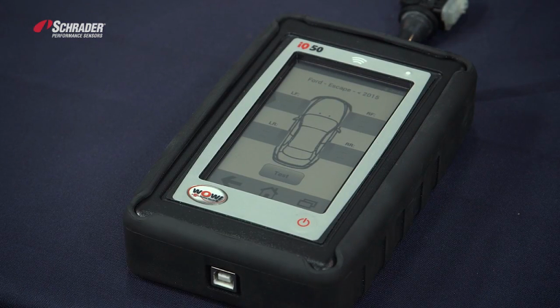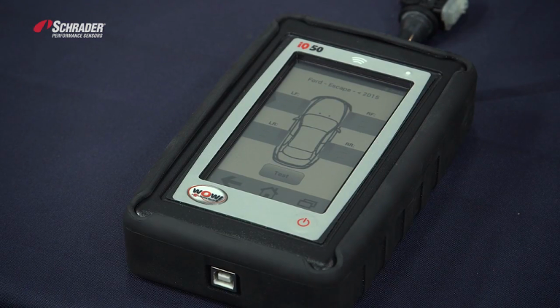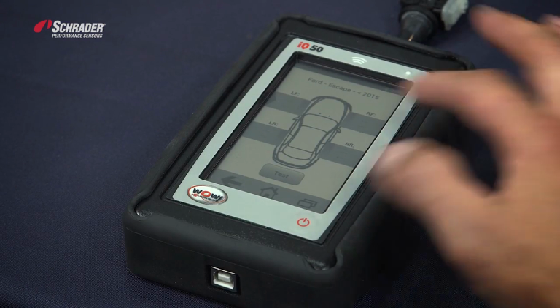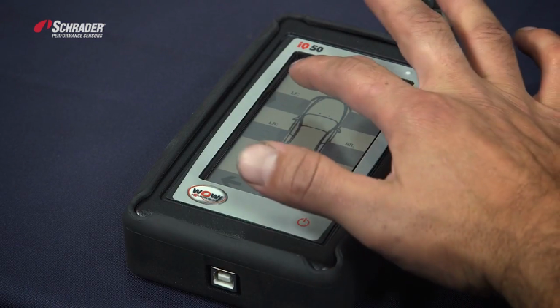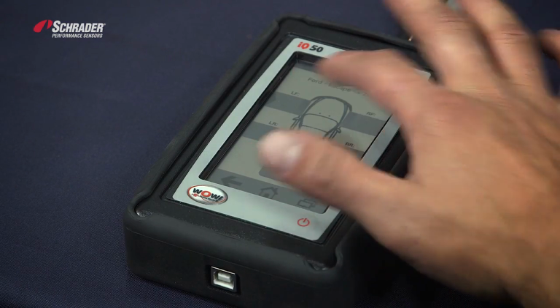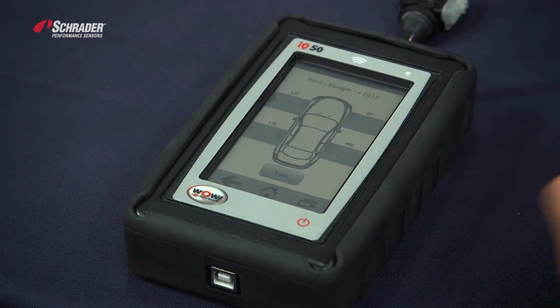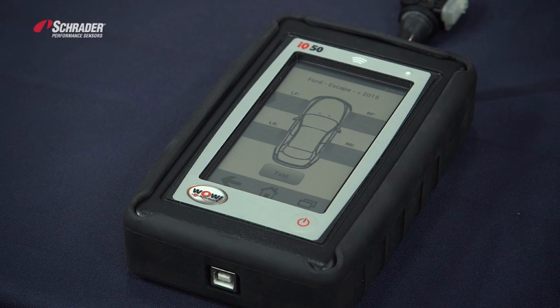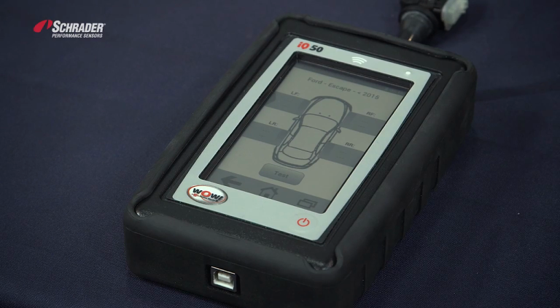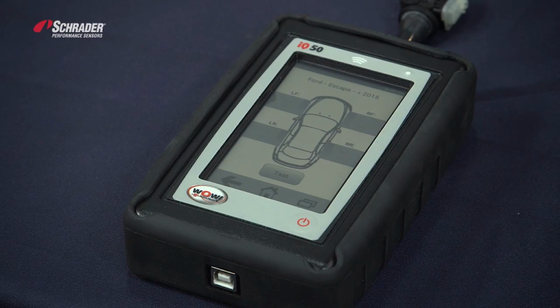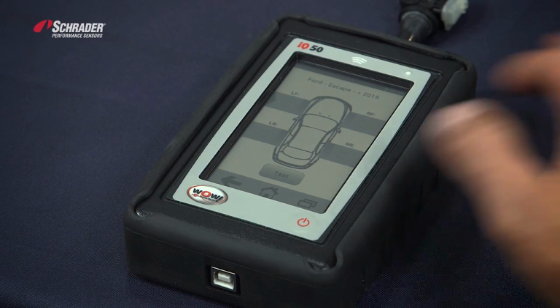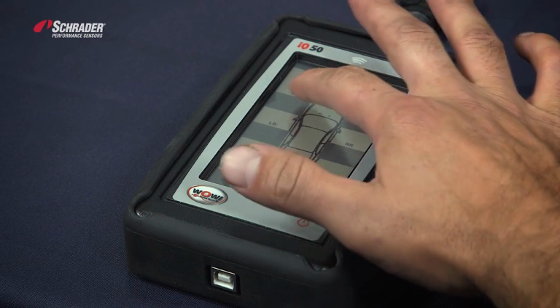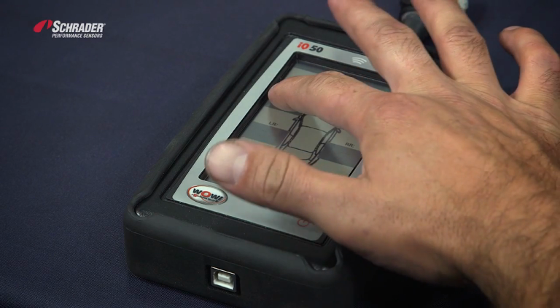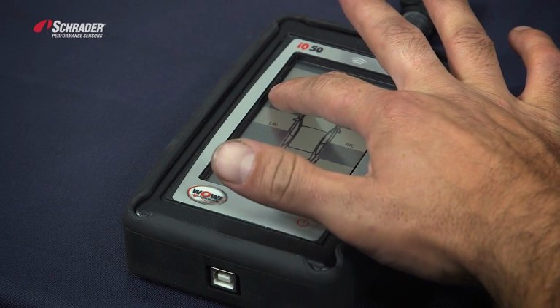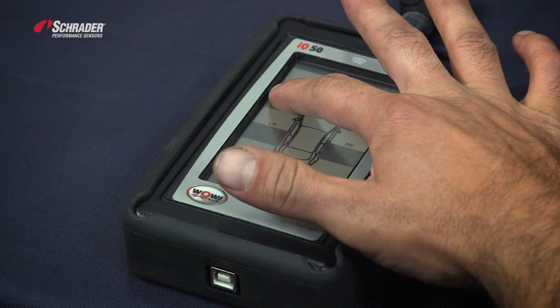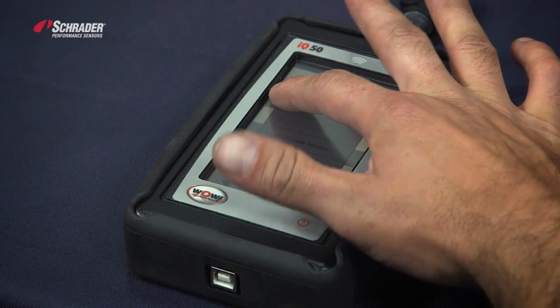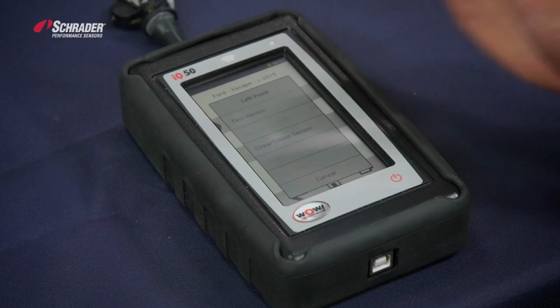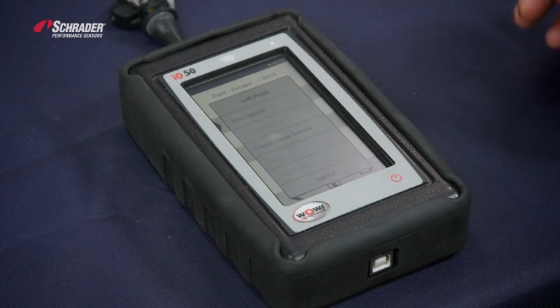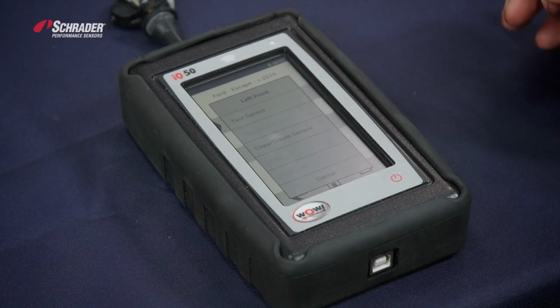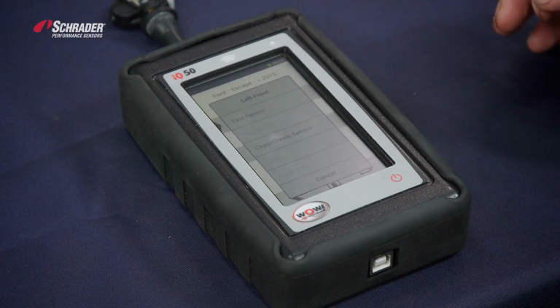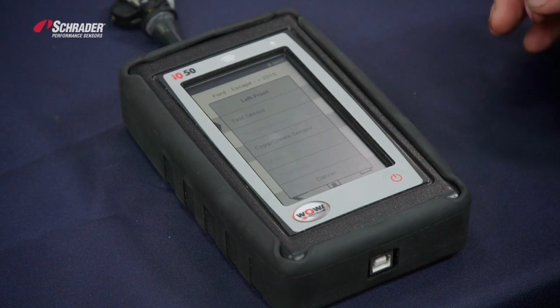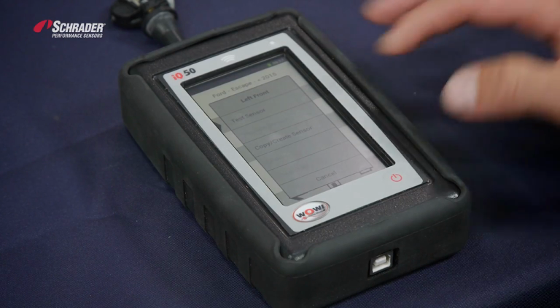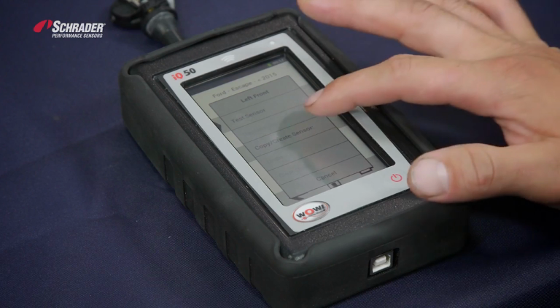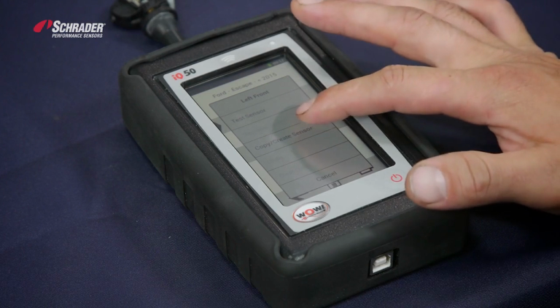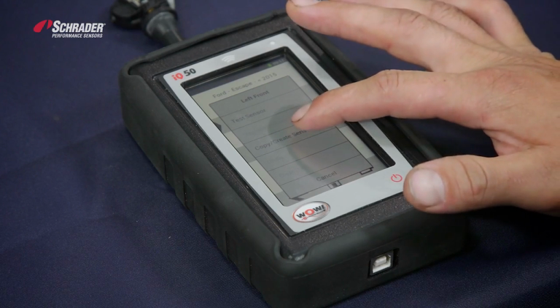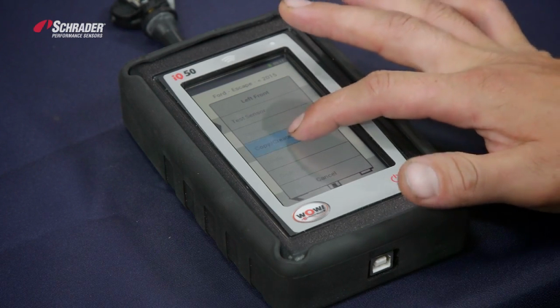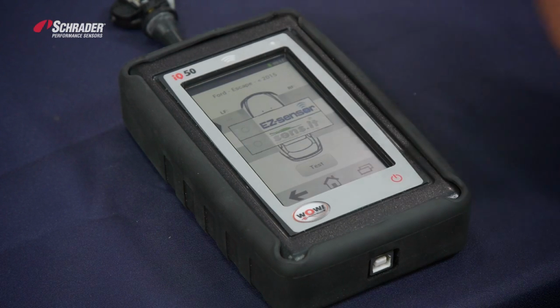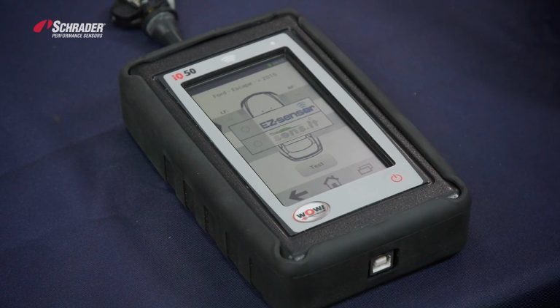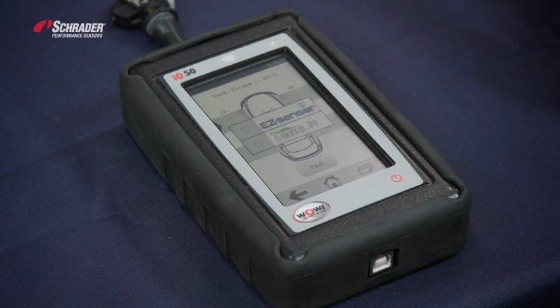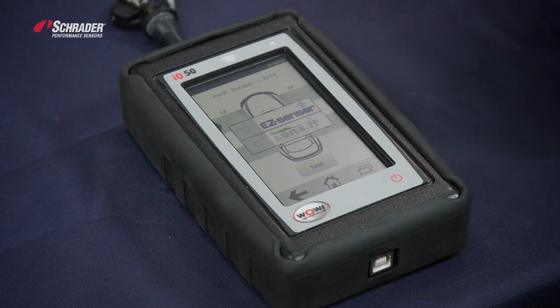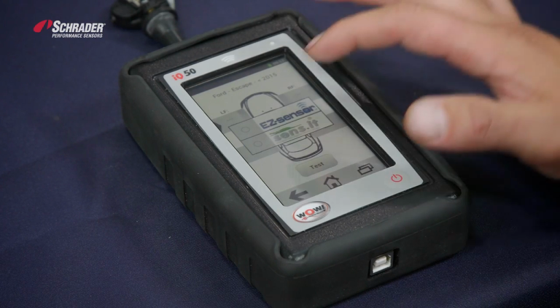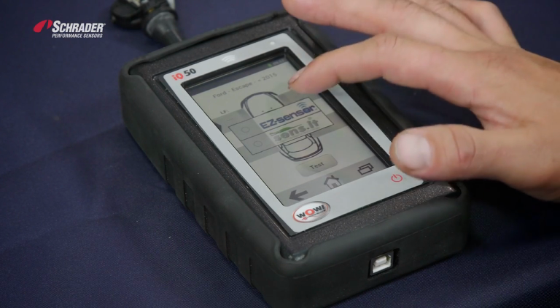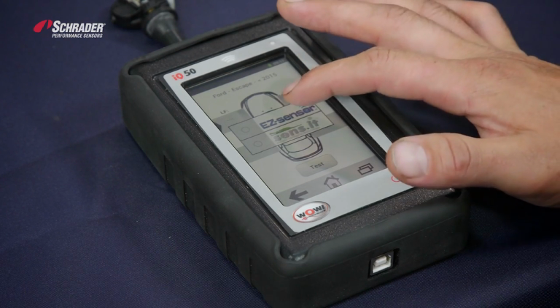Press and hold the sensor that you want to program. Go to copy, create sensor. Select Easy Sensor.